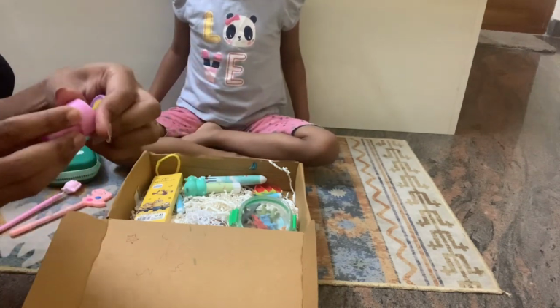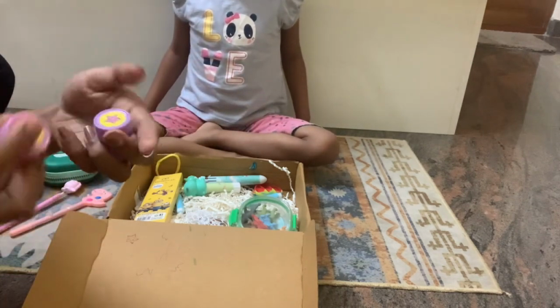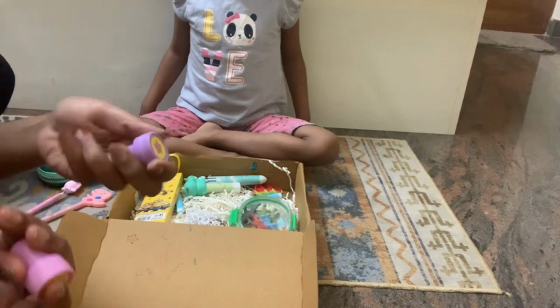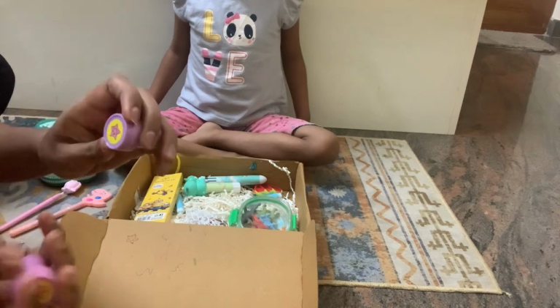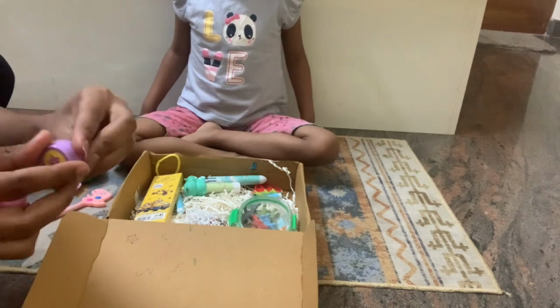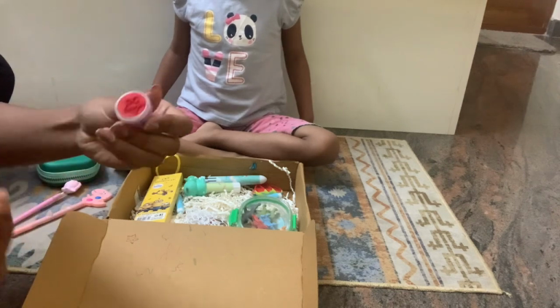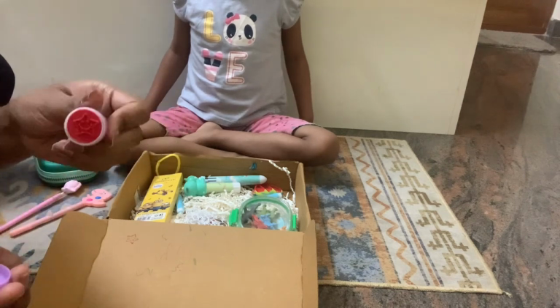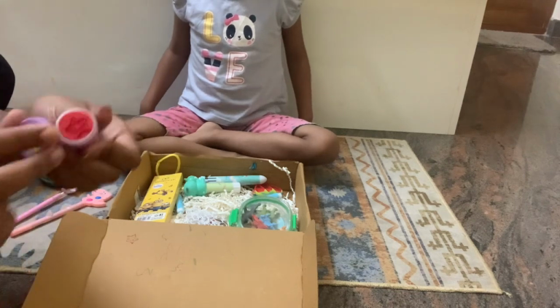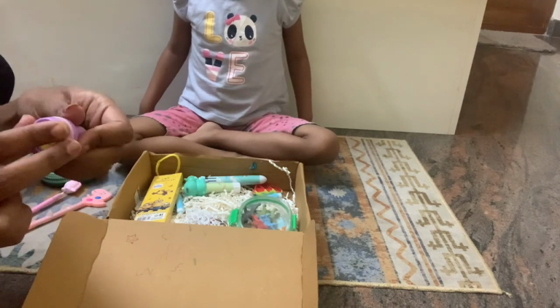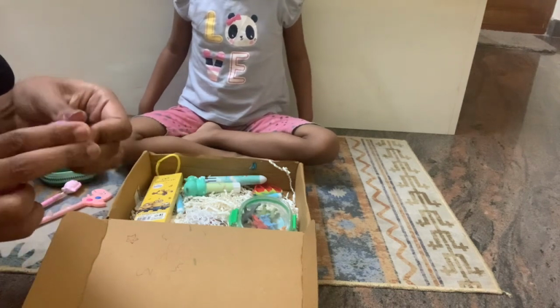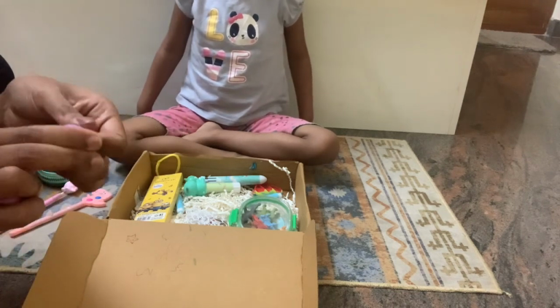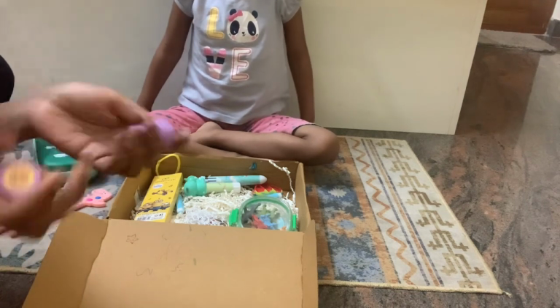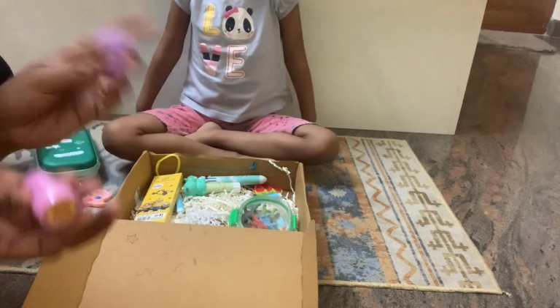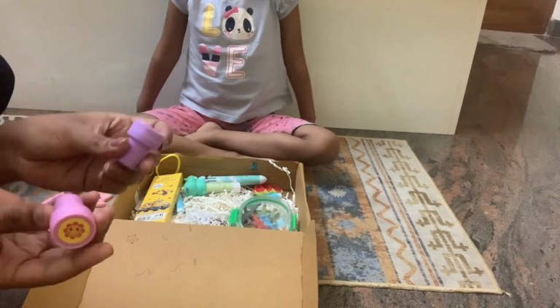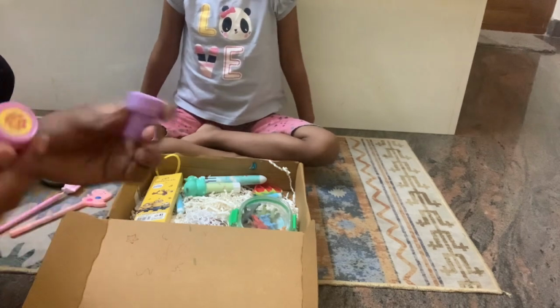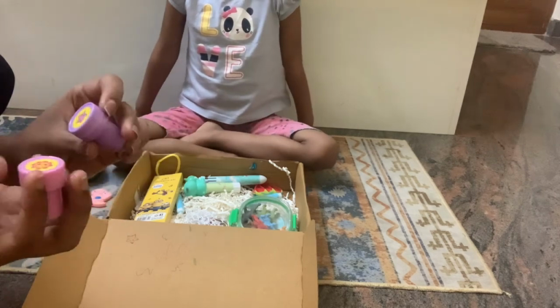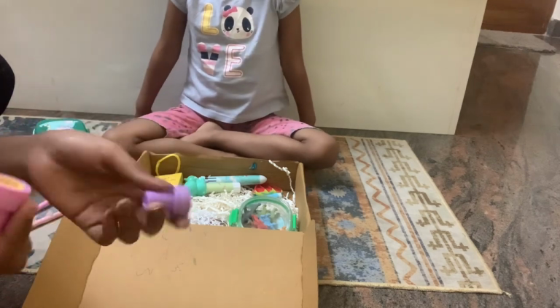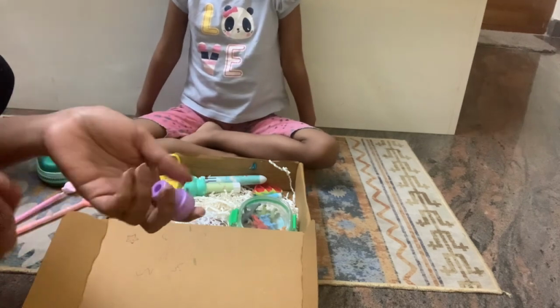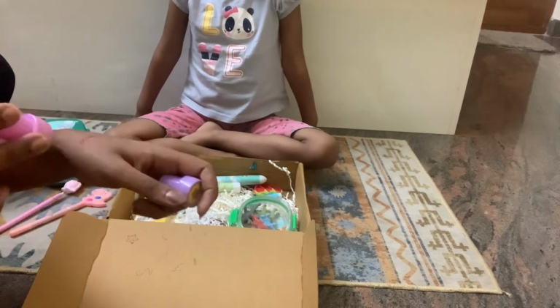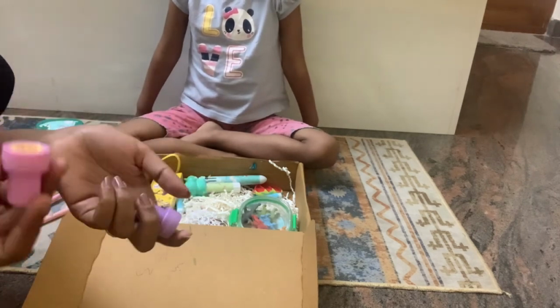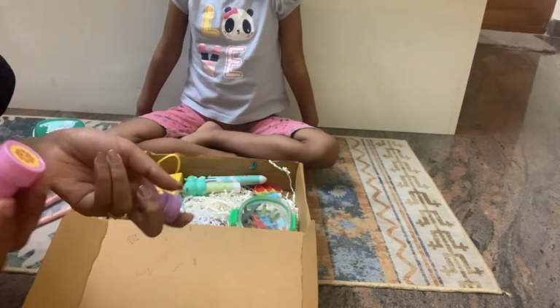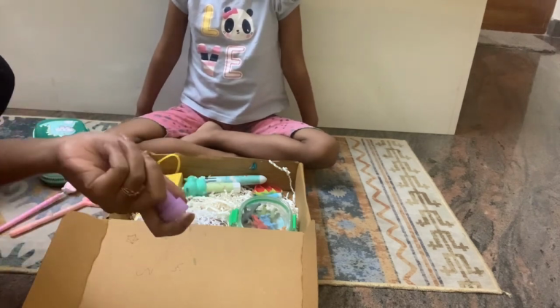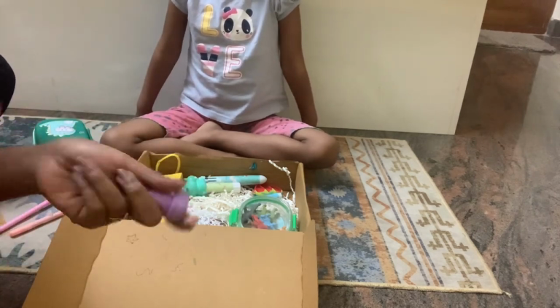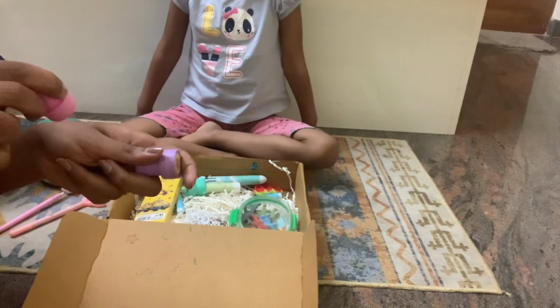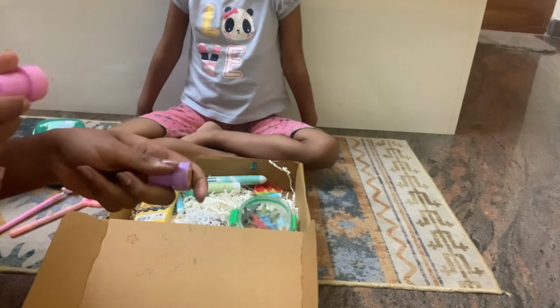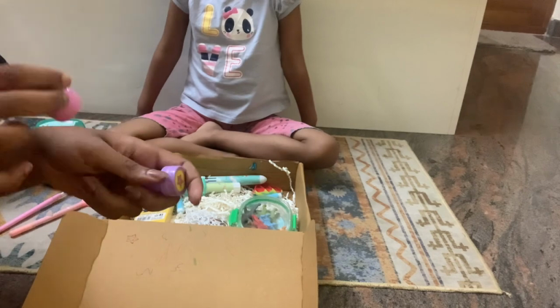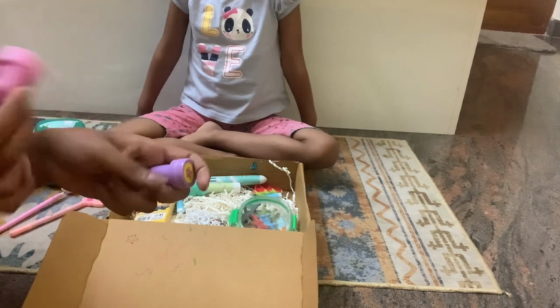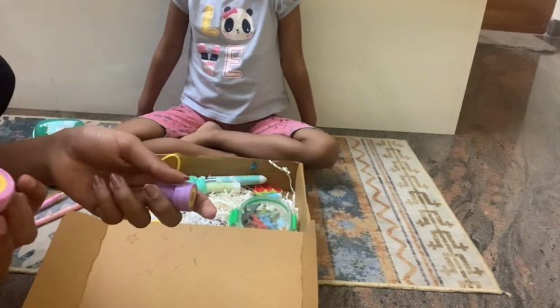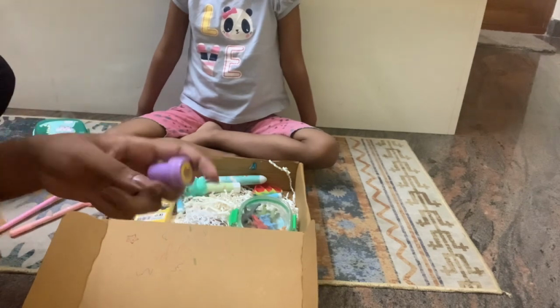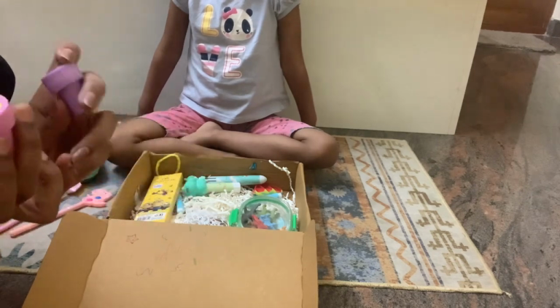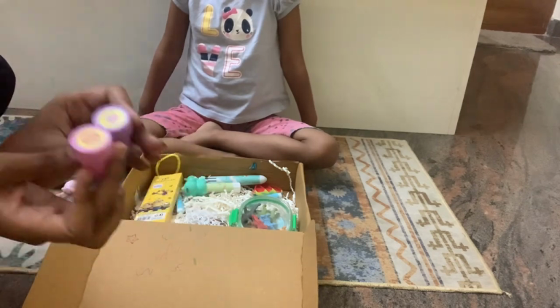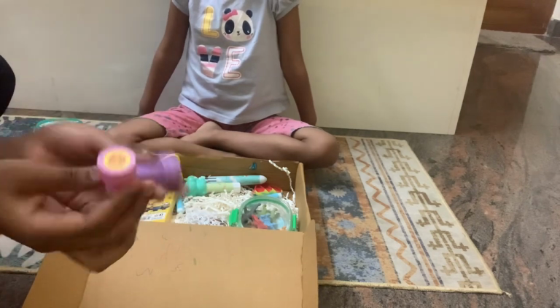This is a star shape stamp. I have seen this in hospitals — doctors use this sometimes. It is a stamp.